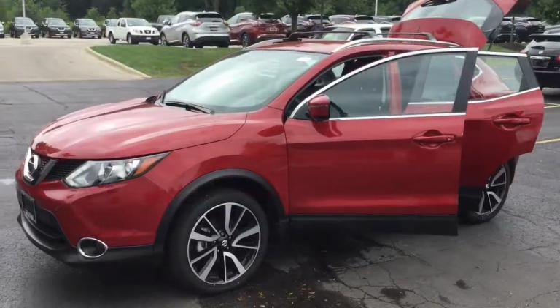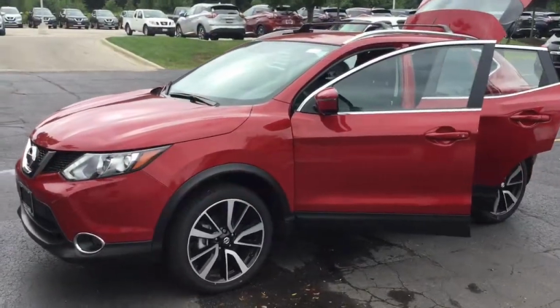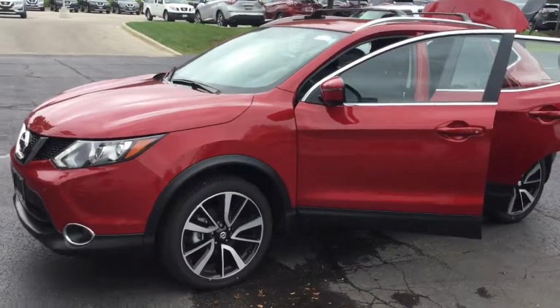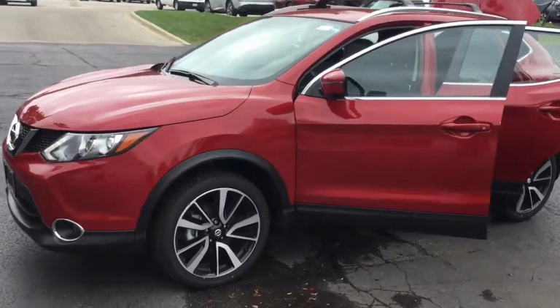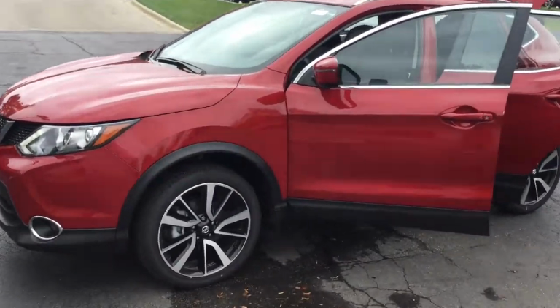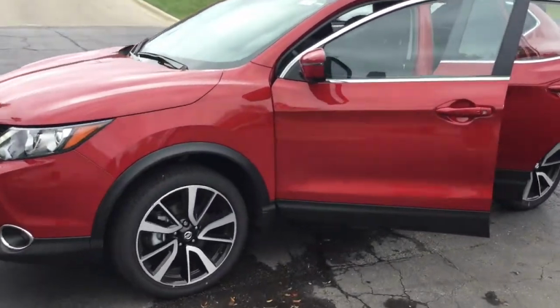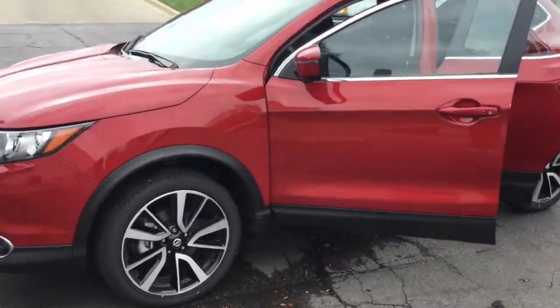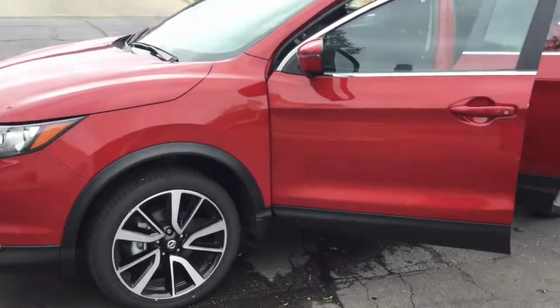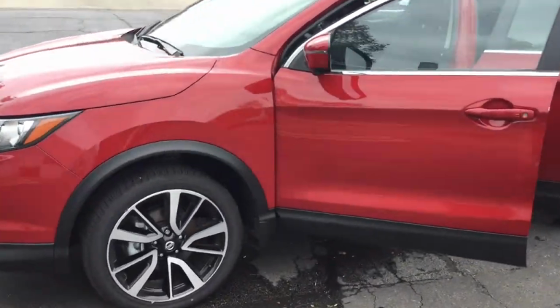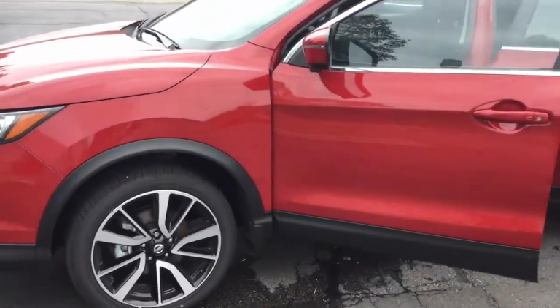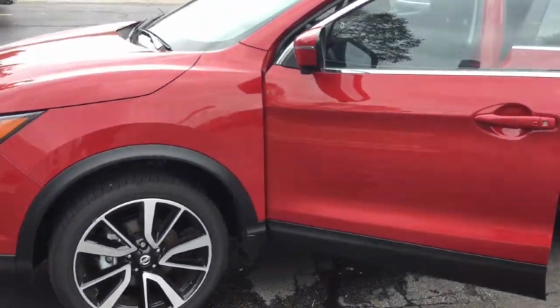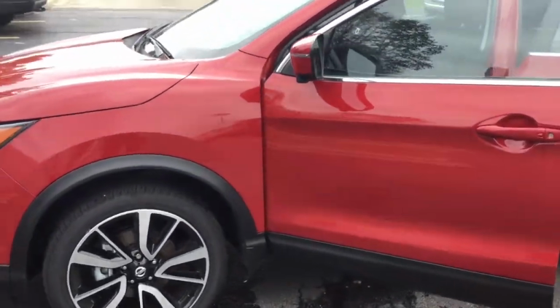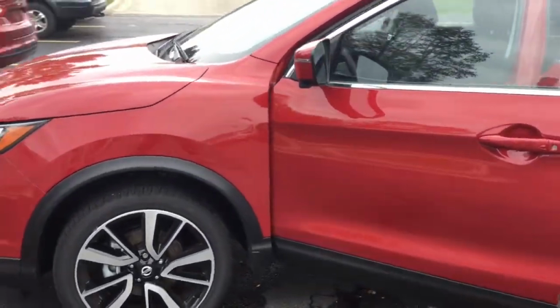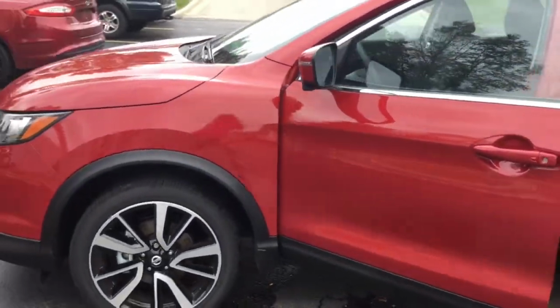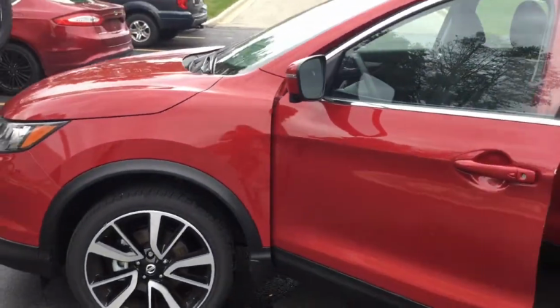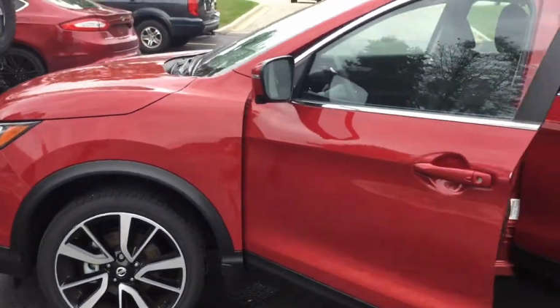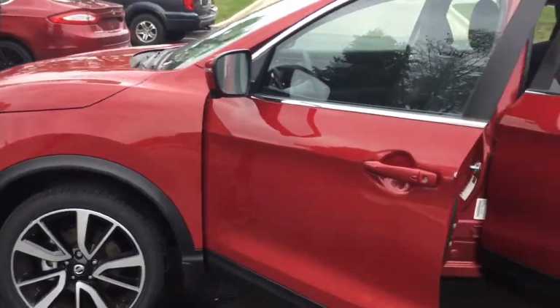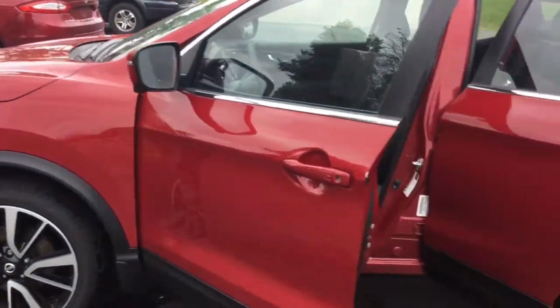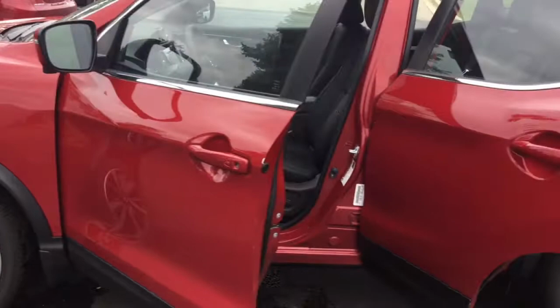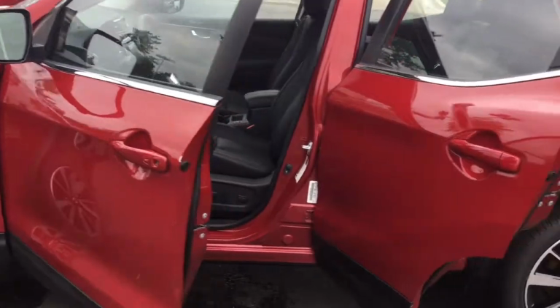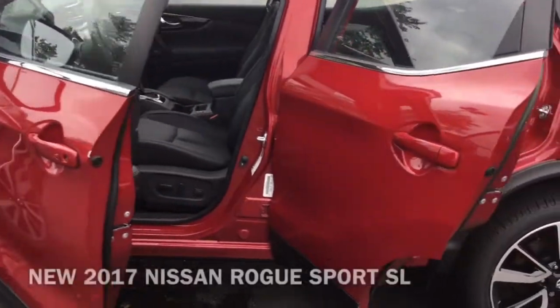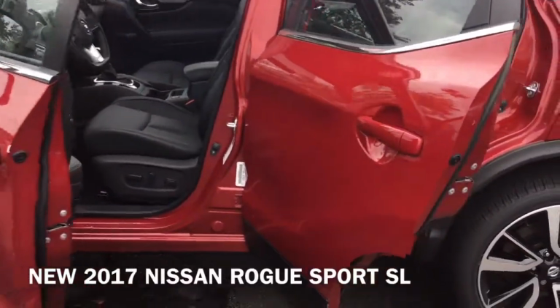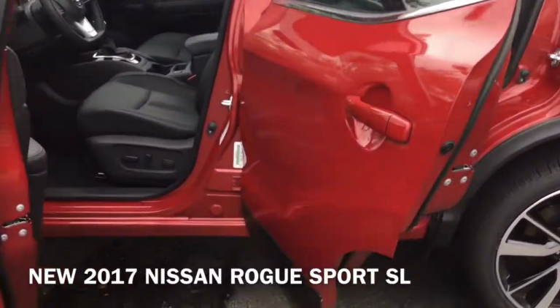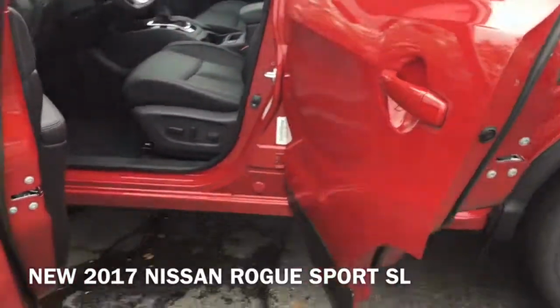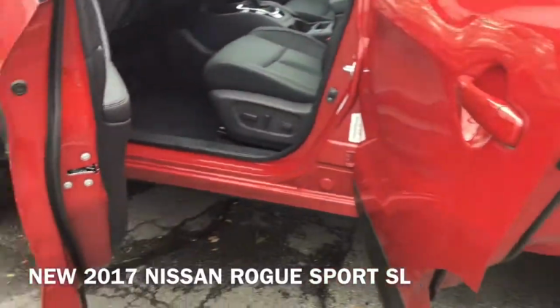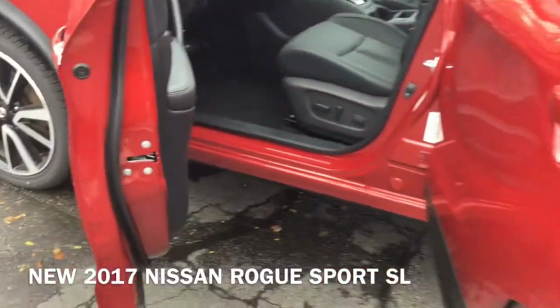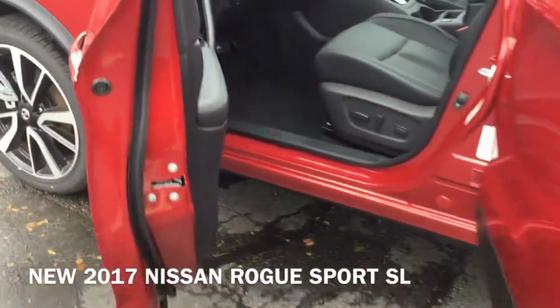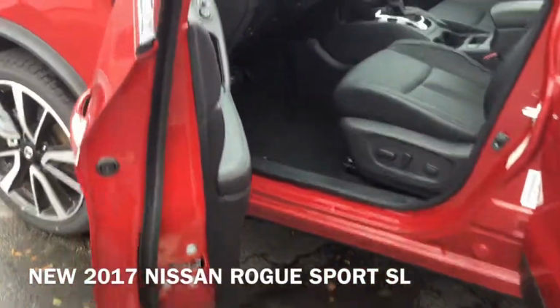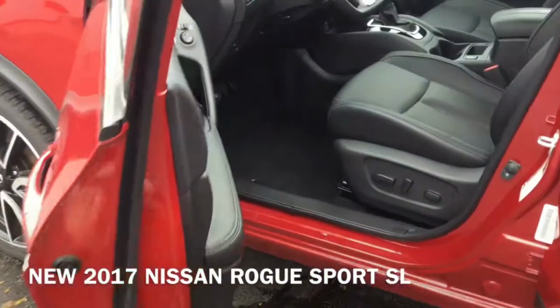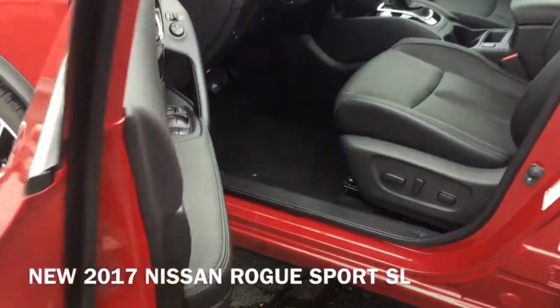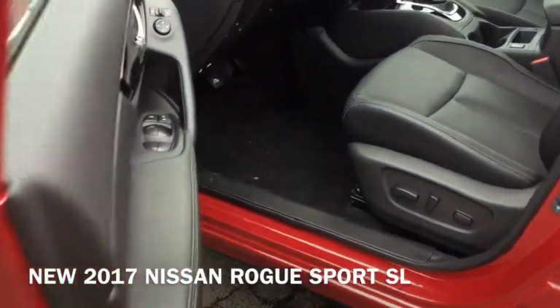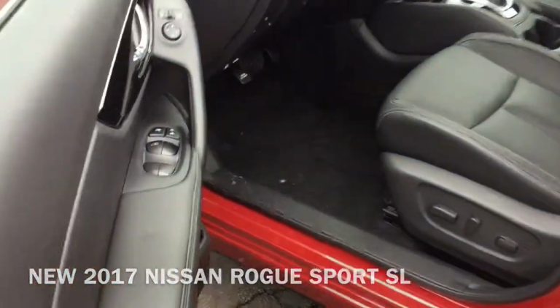Hi, I'm Taylor from Gordy Boucher Nissan of Greenfield. Today I pulled out this new 2017 Nissan Rogue Sport SL.